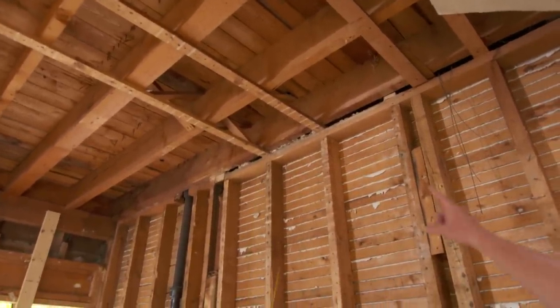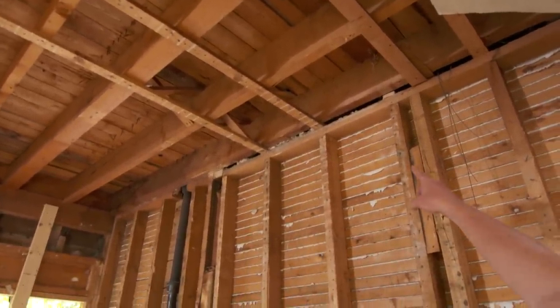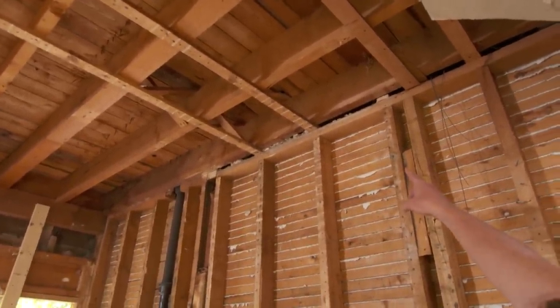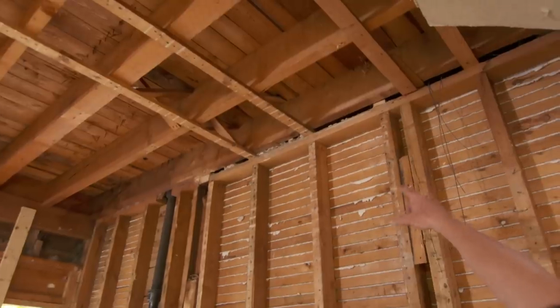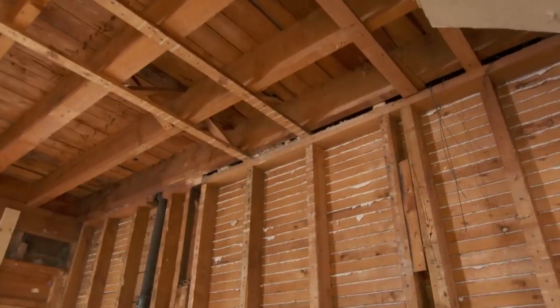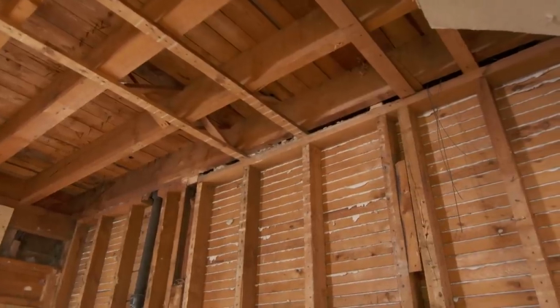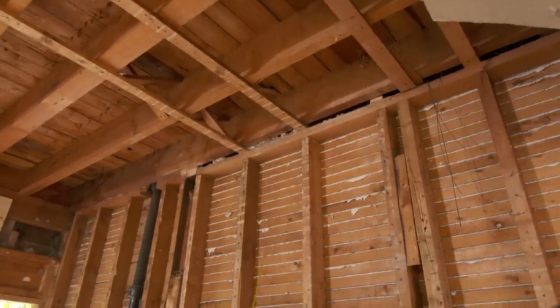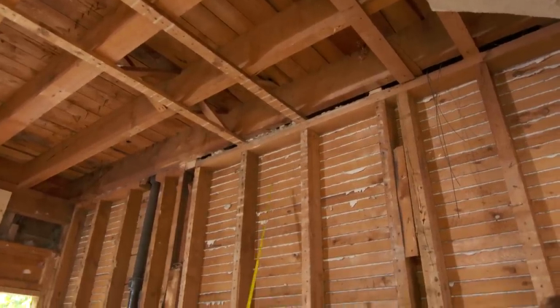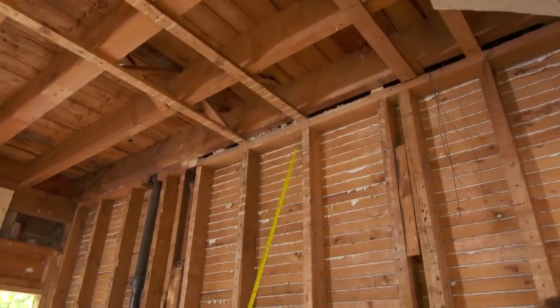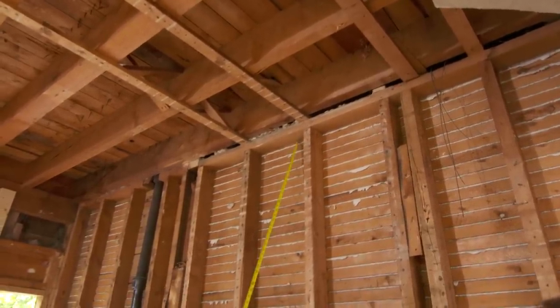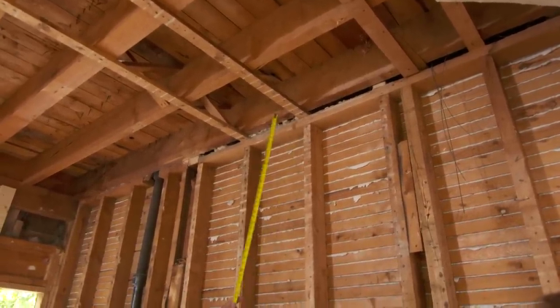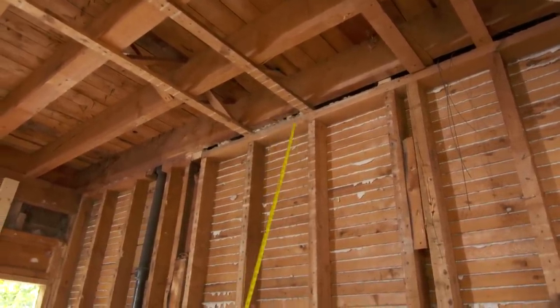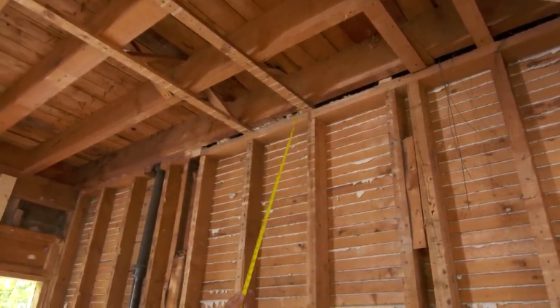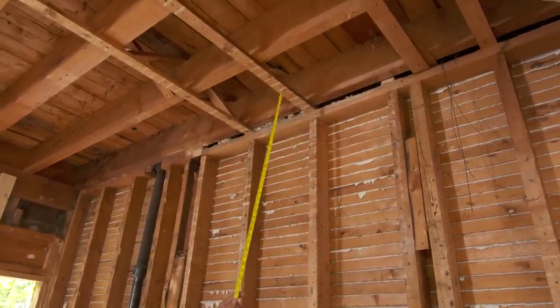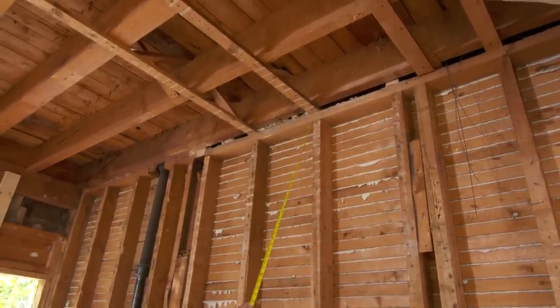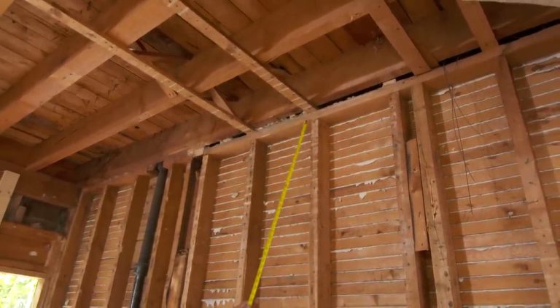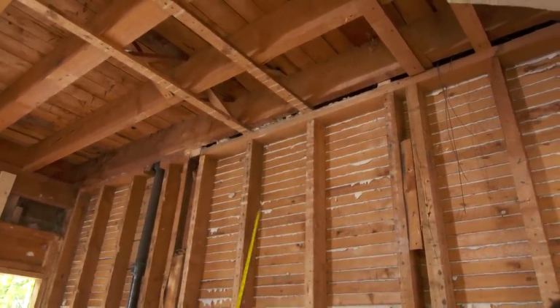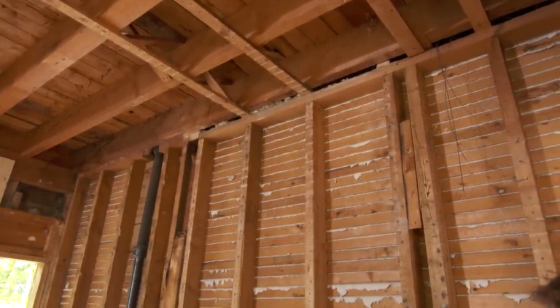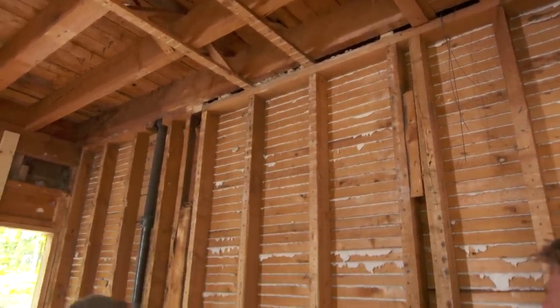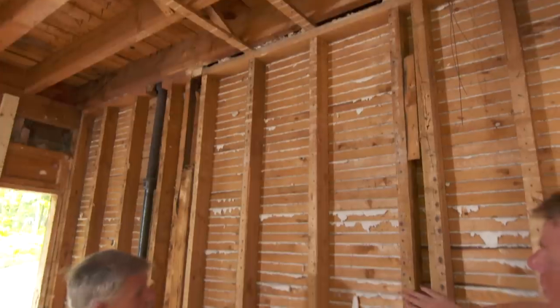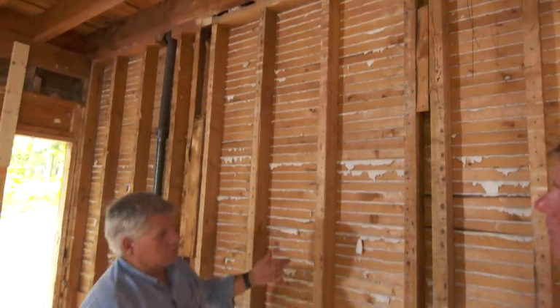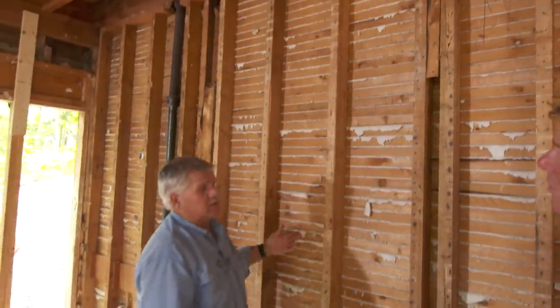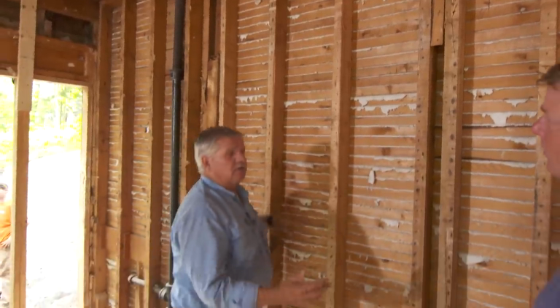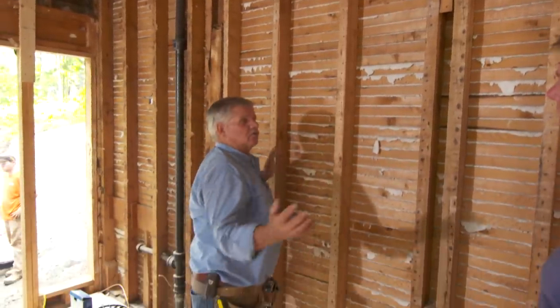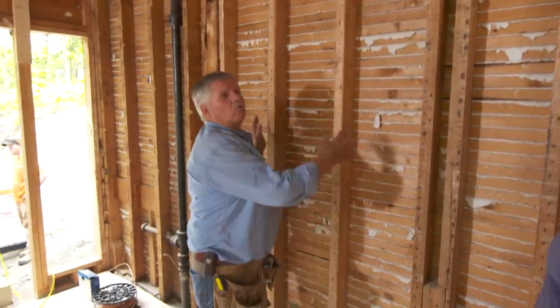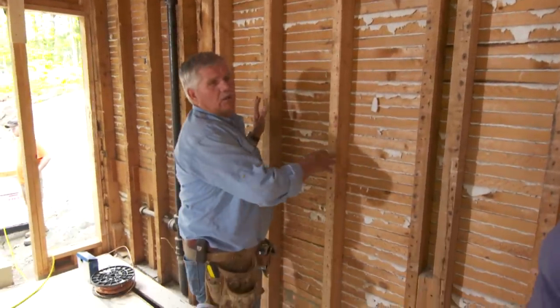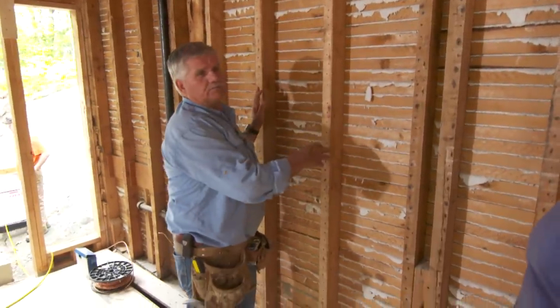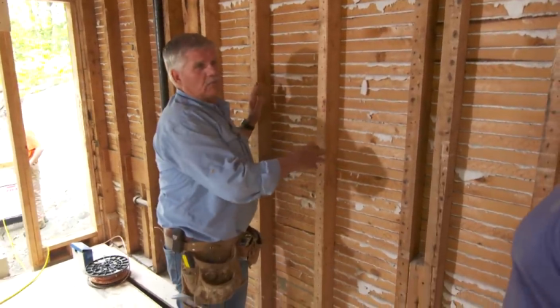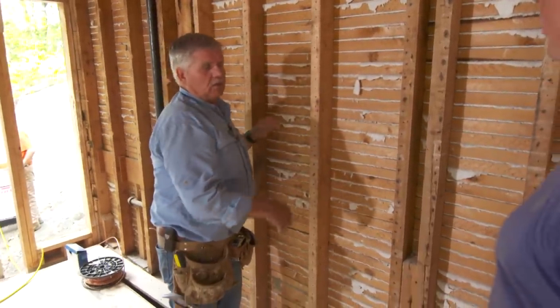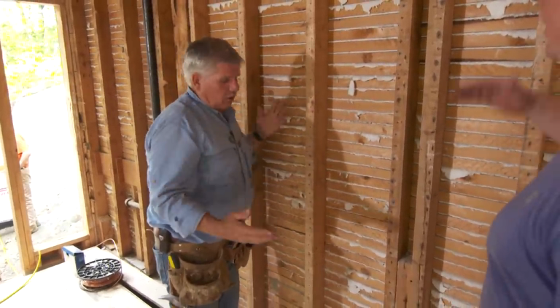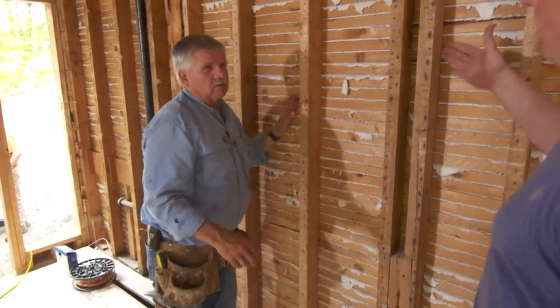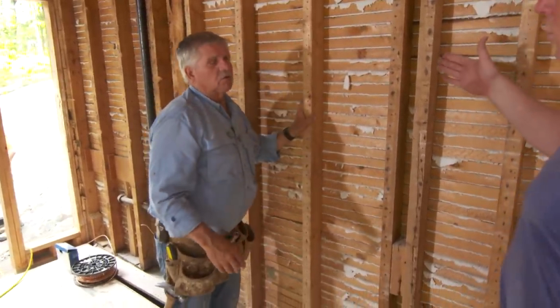That one doesn't even land on the top plate. The only thing that's holding this wall to the ceiling are these fur strips right here, and so technically I could take this whole wall out. But we're not going to — we're just gonna cut enough for the door.